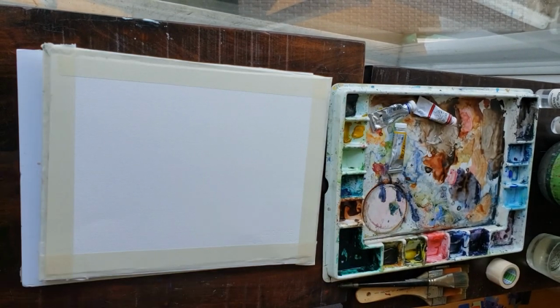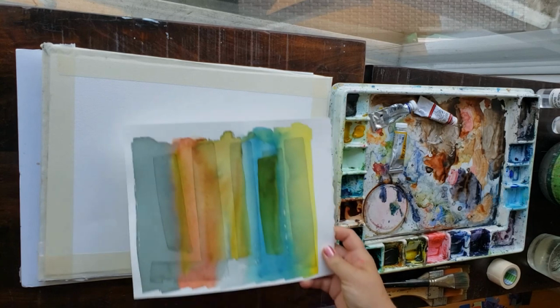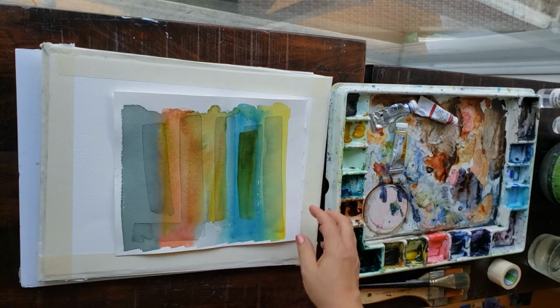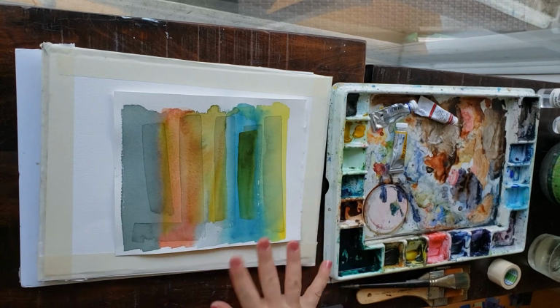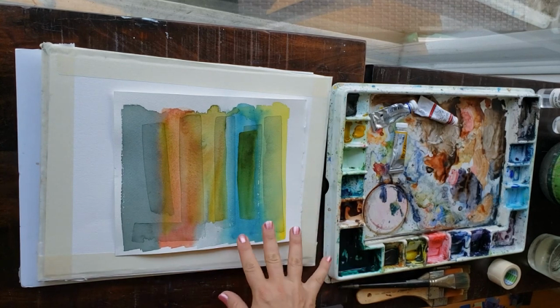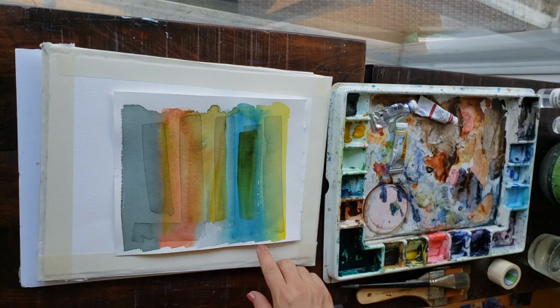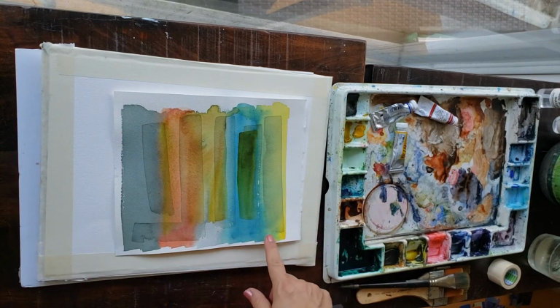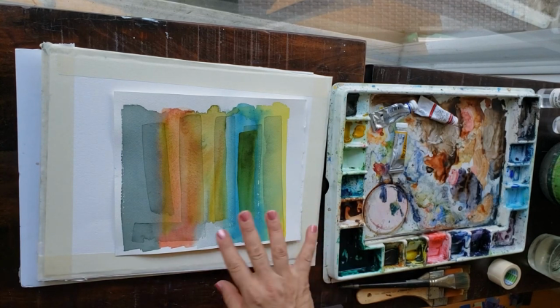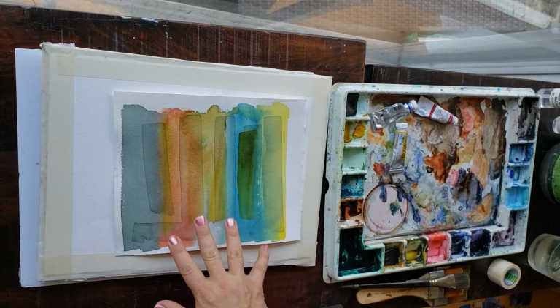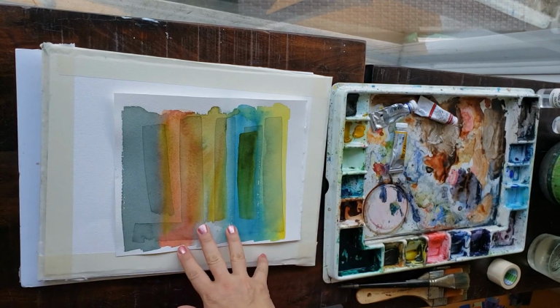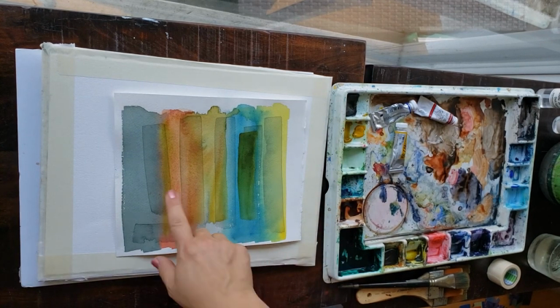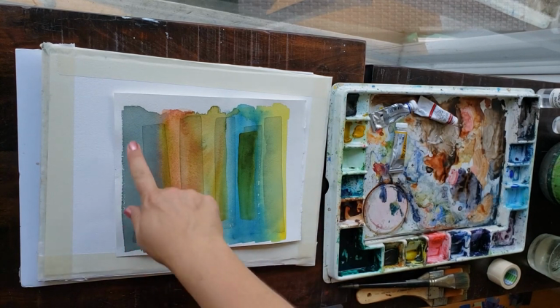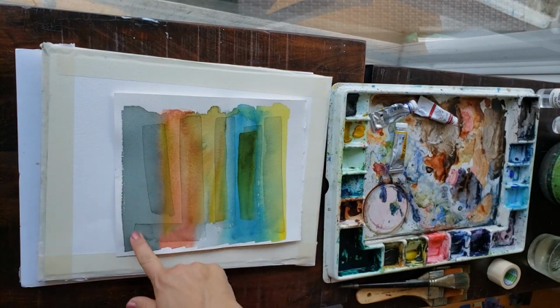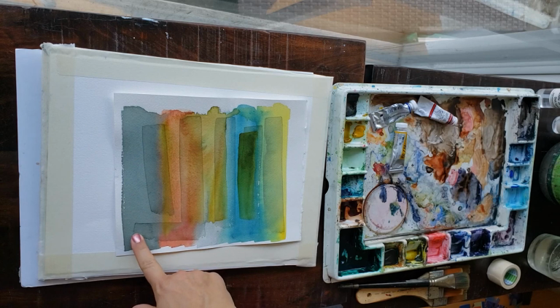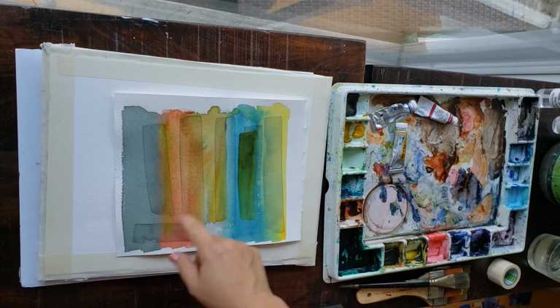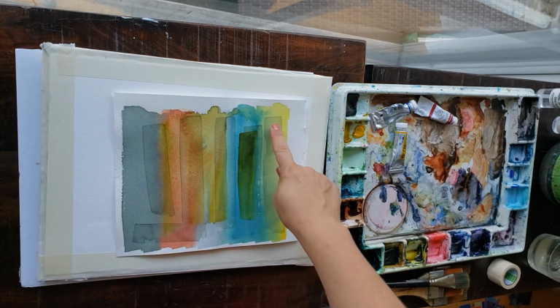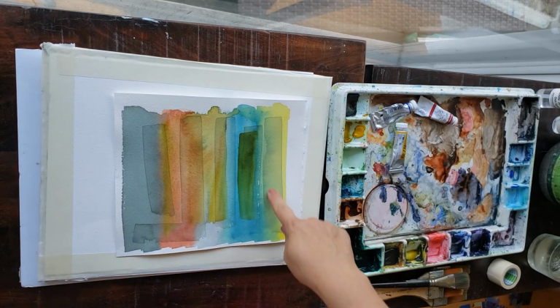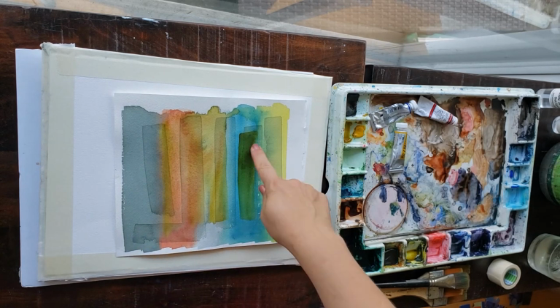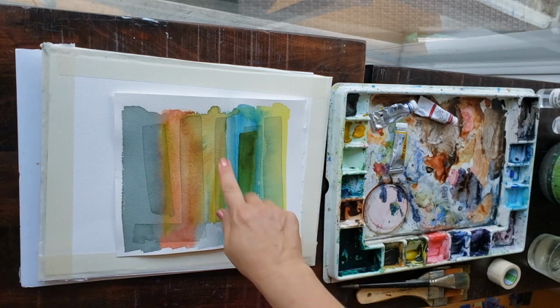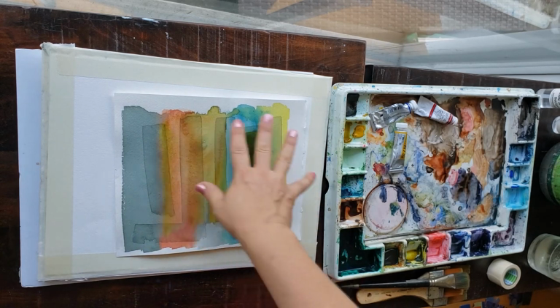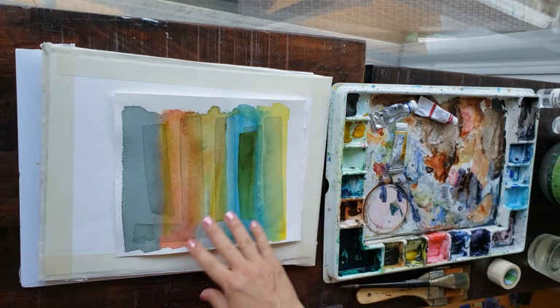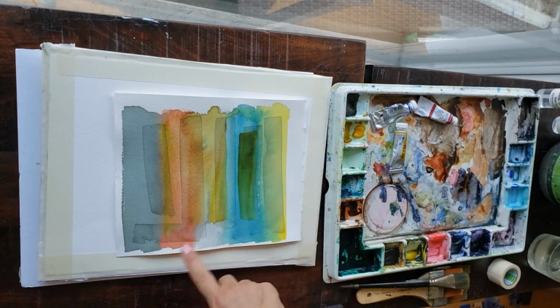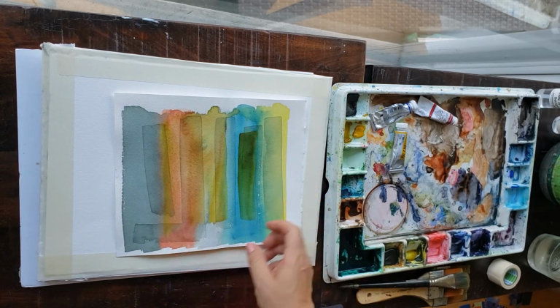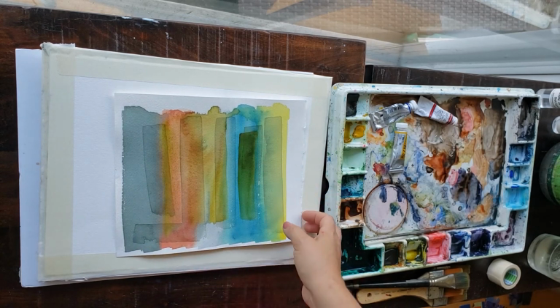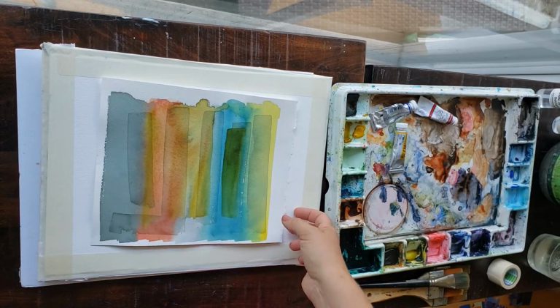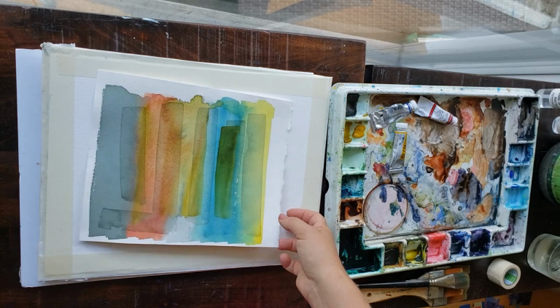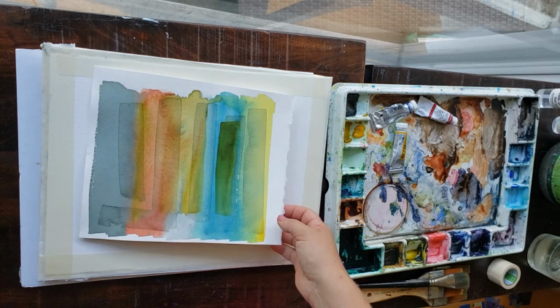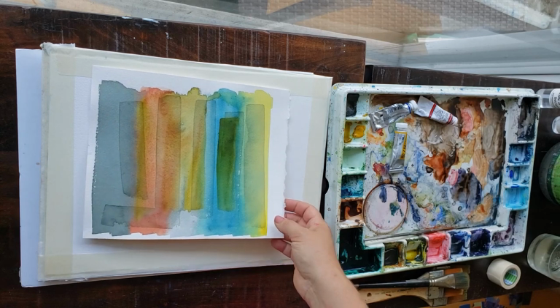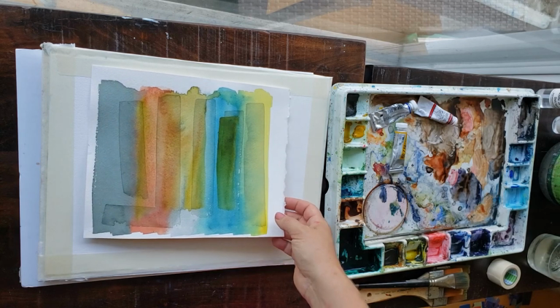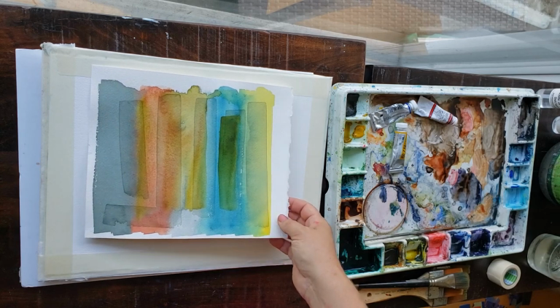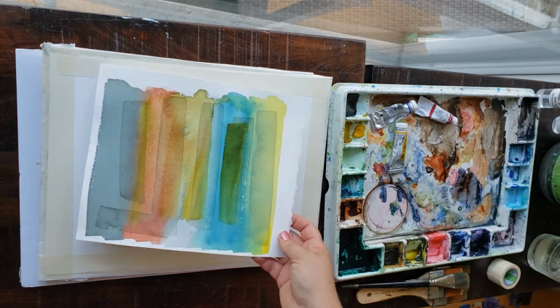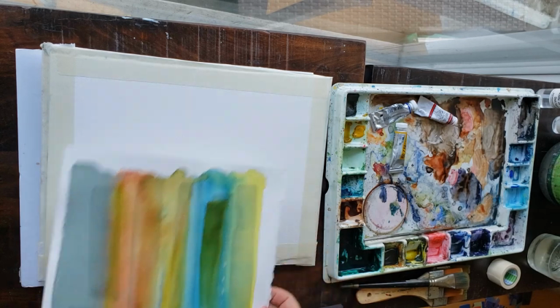What I think makes this painting glow so spectacularly is these bright colors intermixed with grays, and then glazes of gray that I put over everything at the end. It was such an easy, fun painting — I want to try it with you guys.